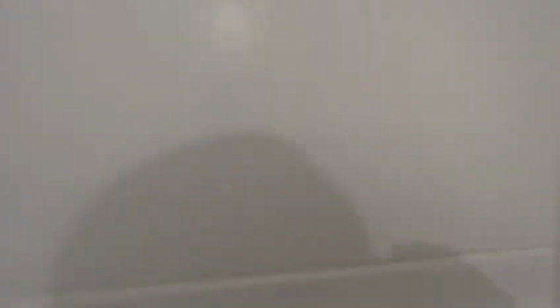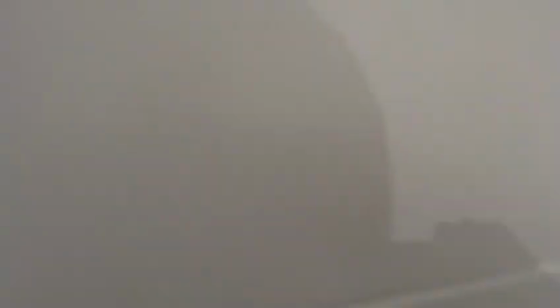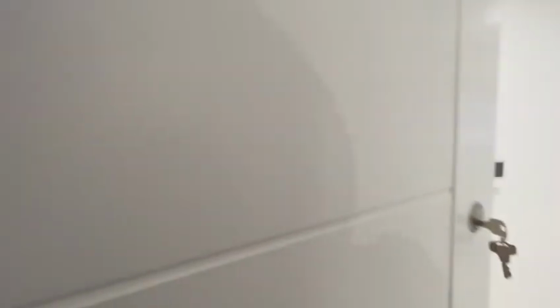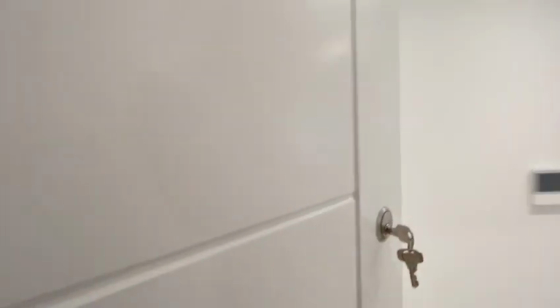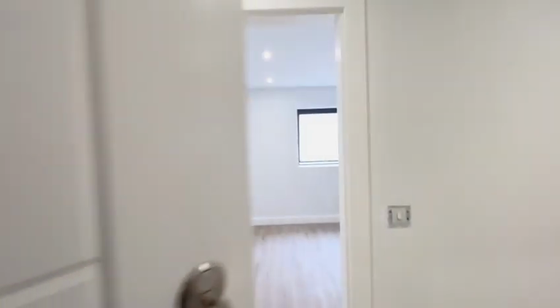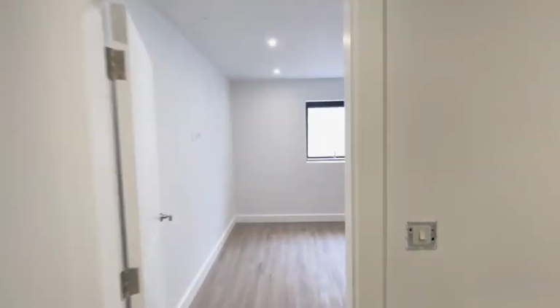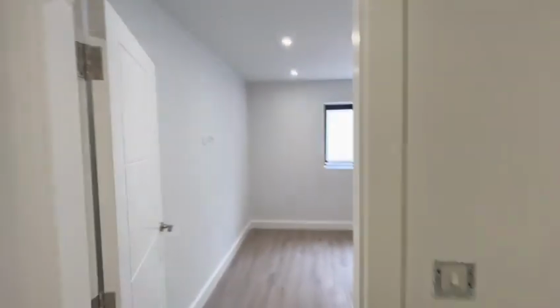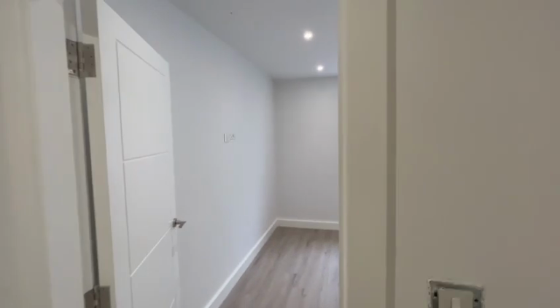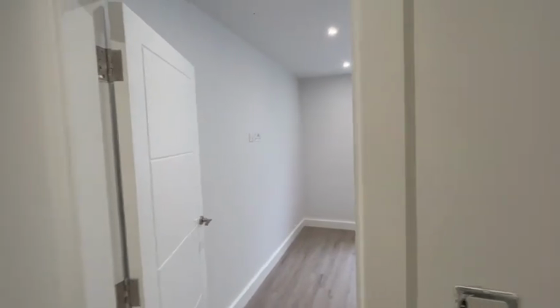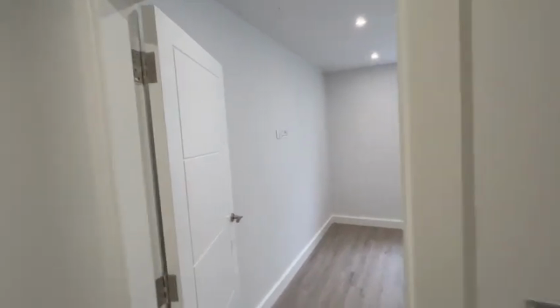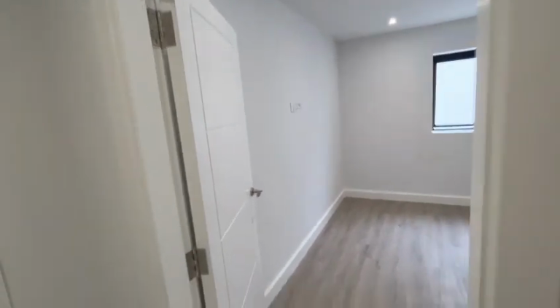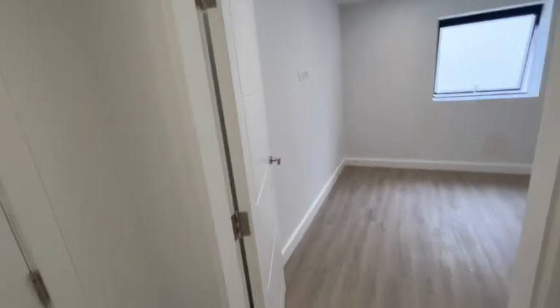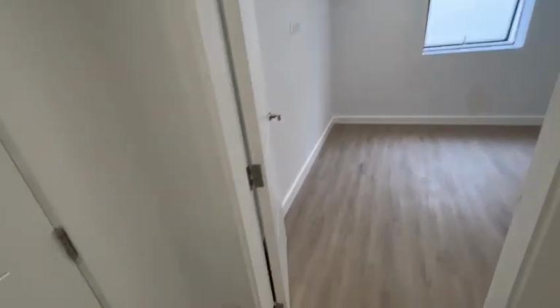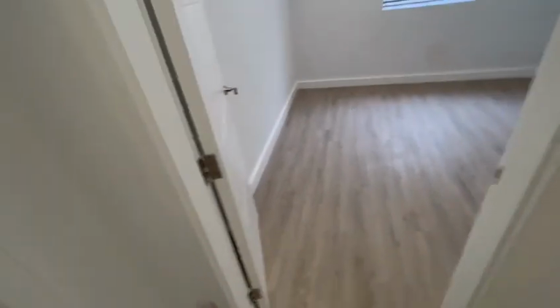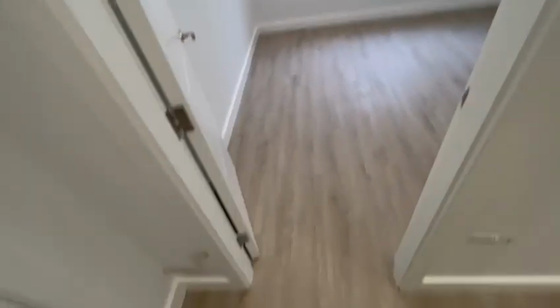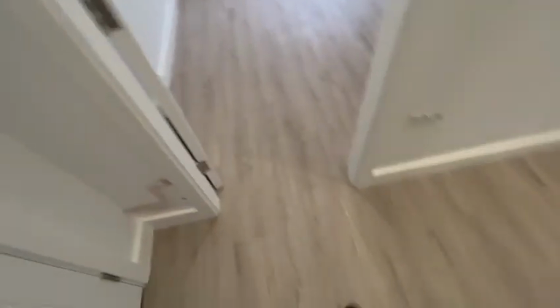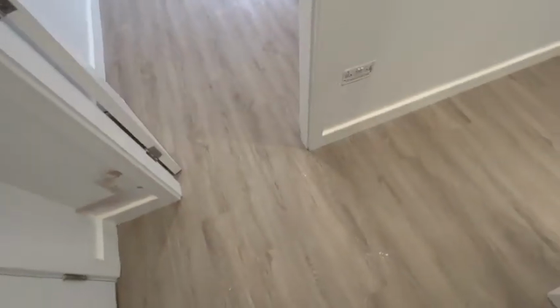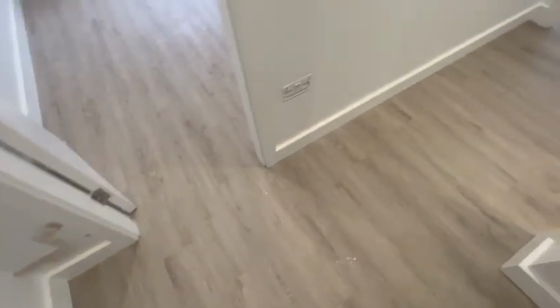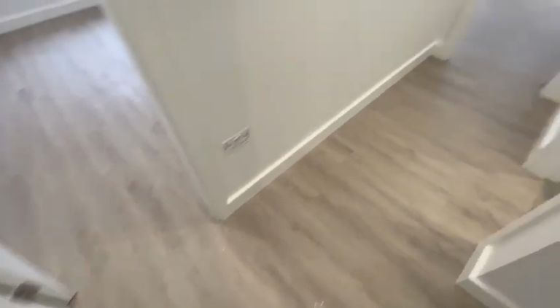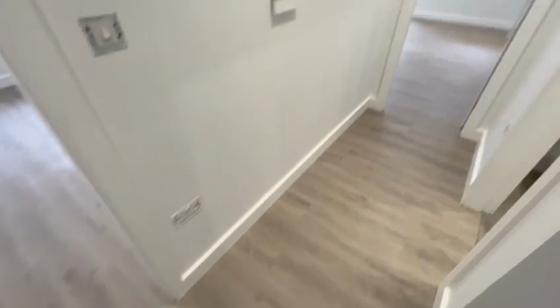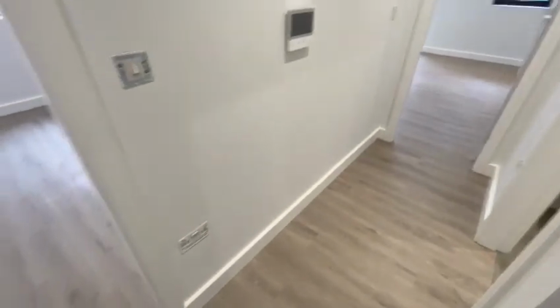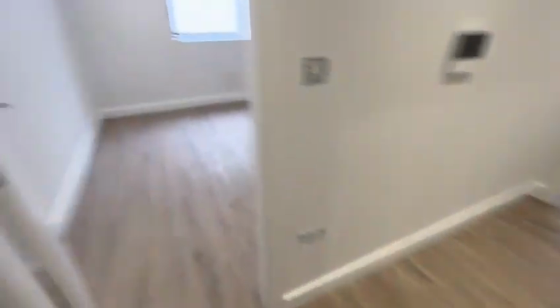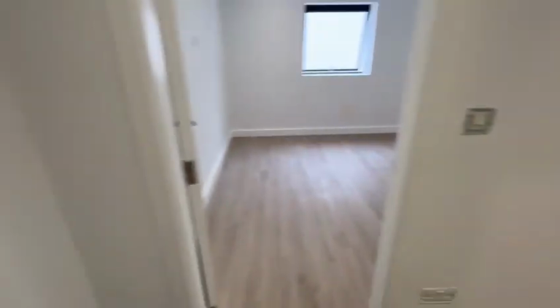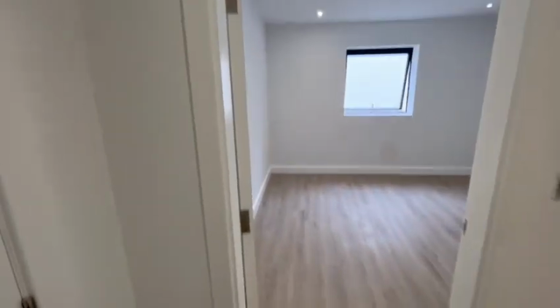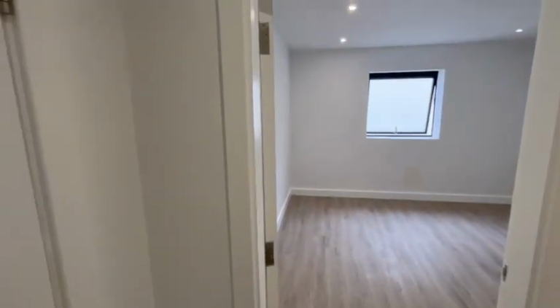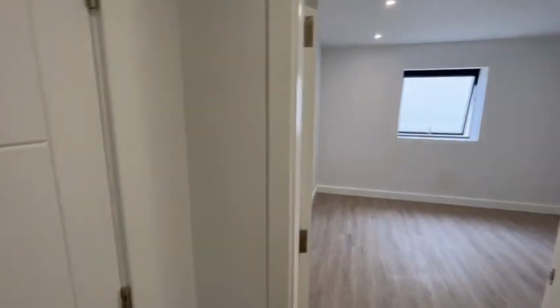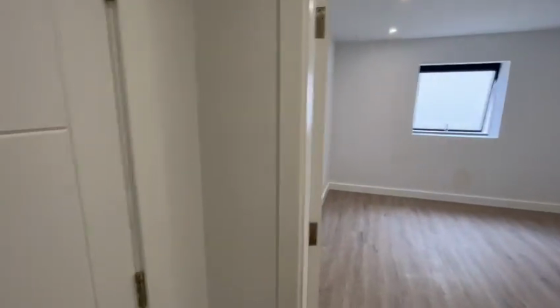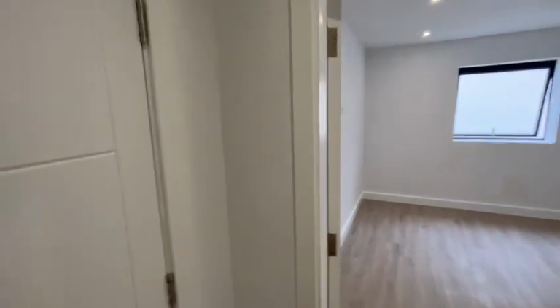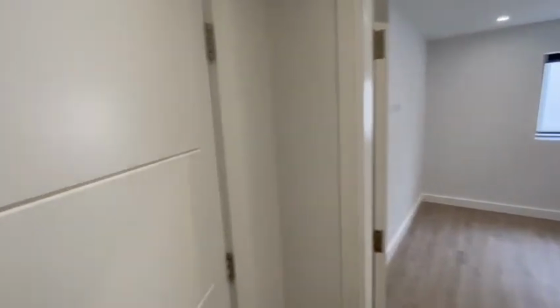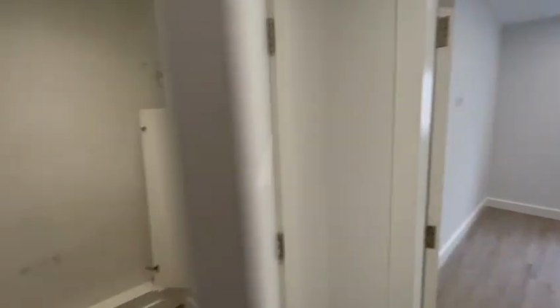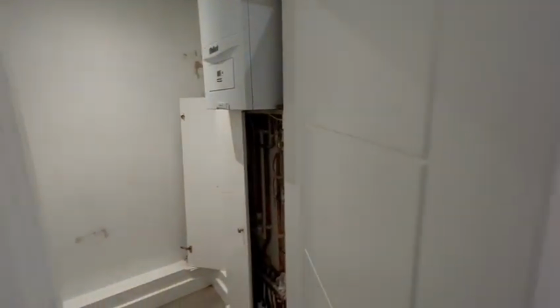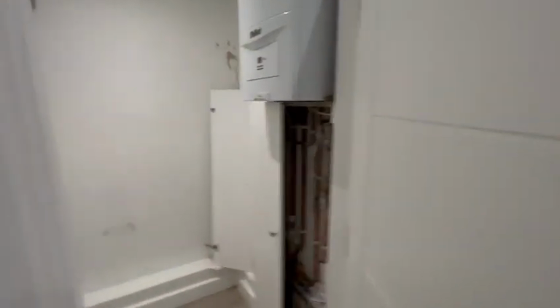So flat seven, same flooring as flat six, so you've got the over-T flooring going throughout the whole flat. Slightly different layout with this one, so as you come in on the left hand side you've got your...